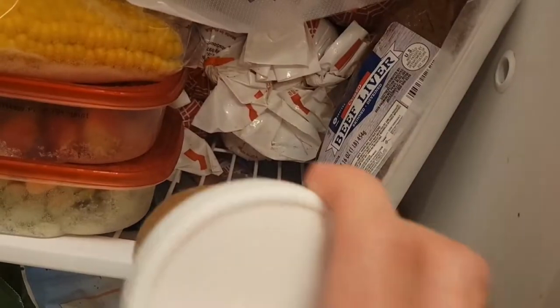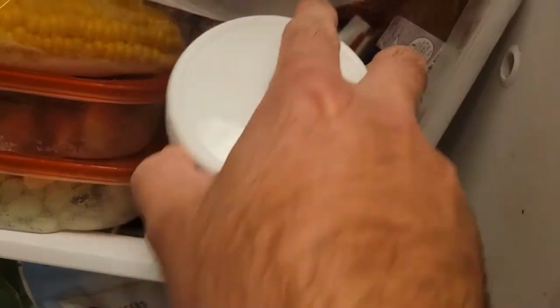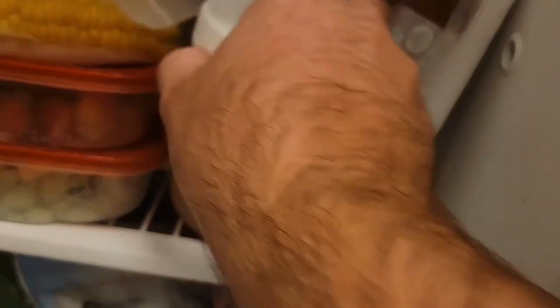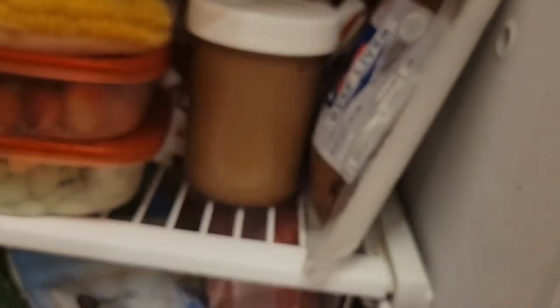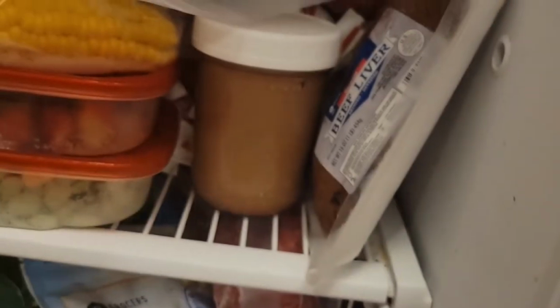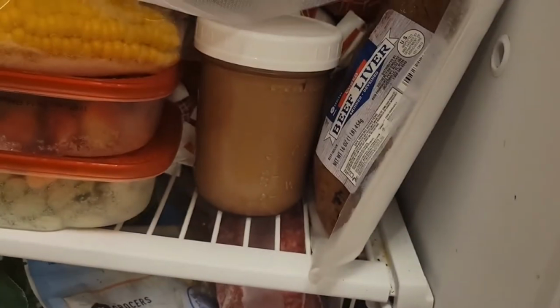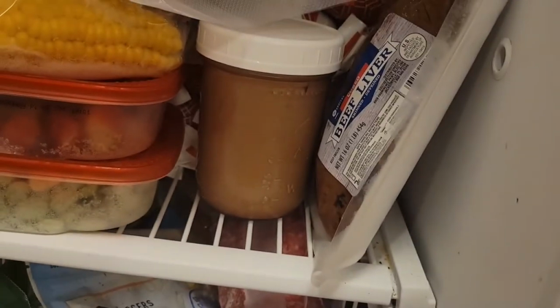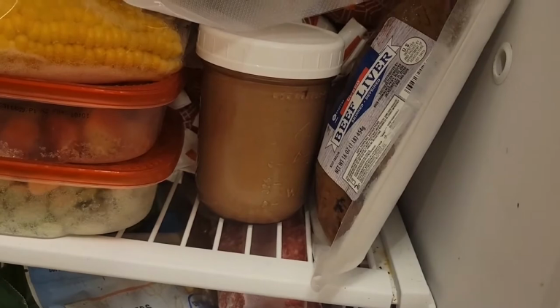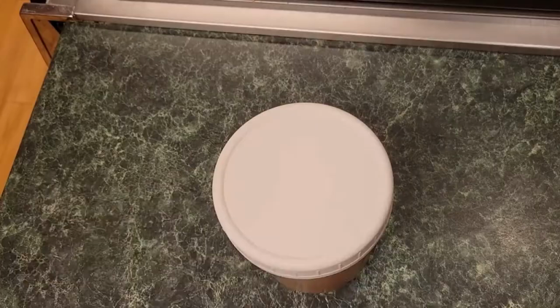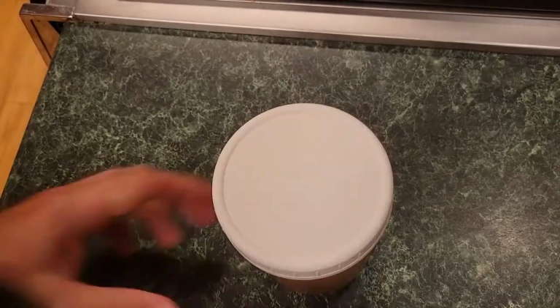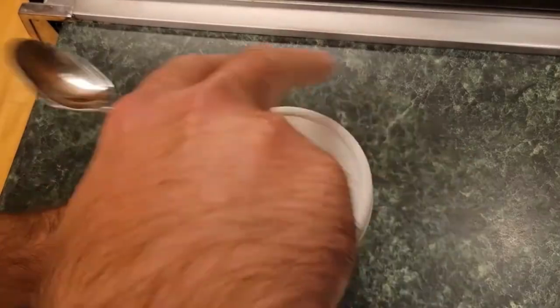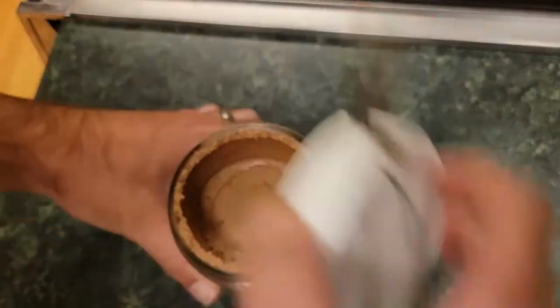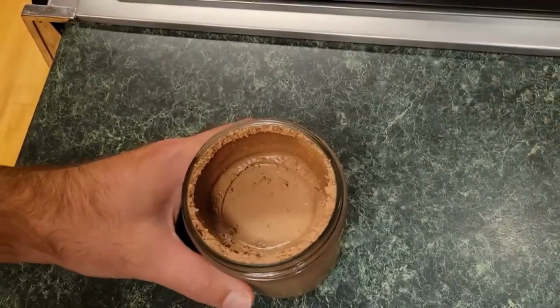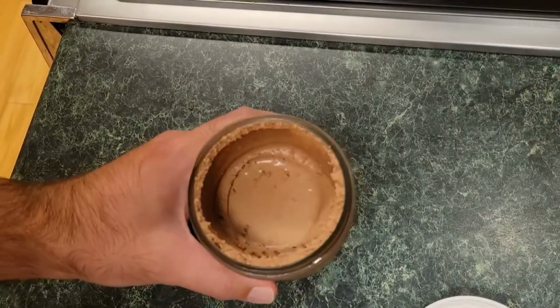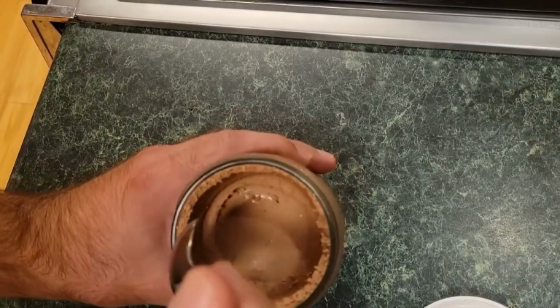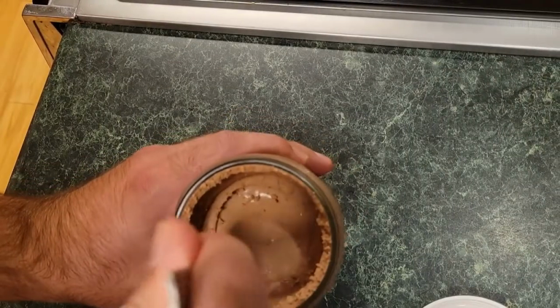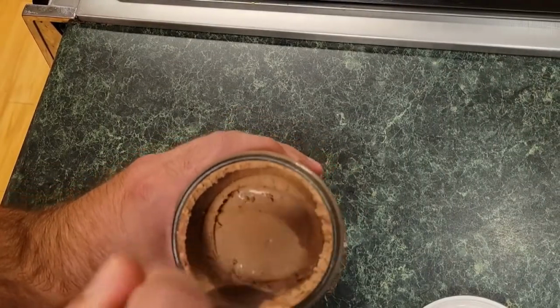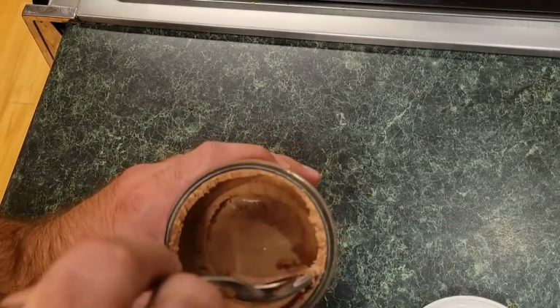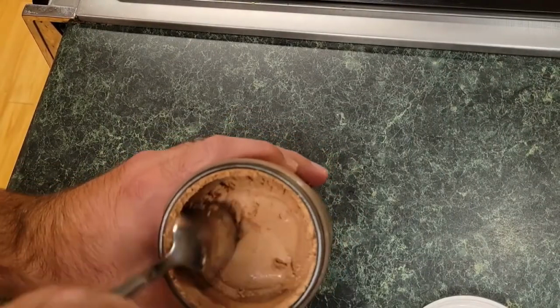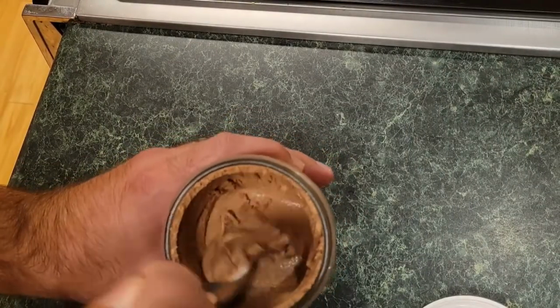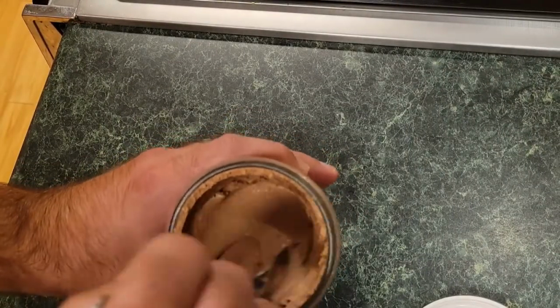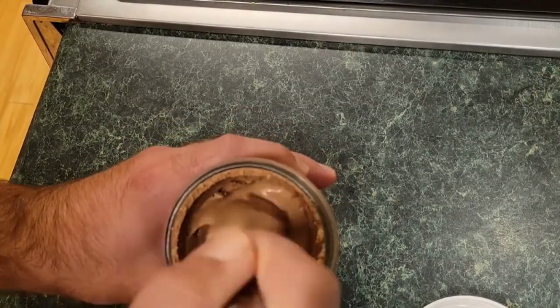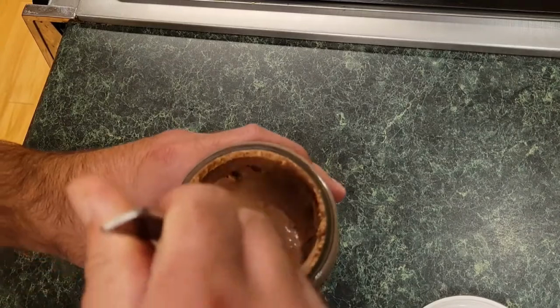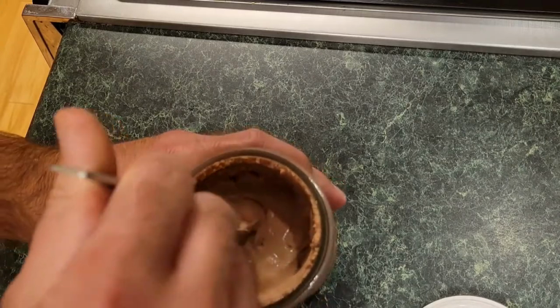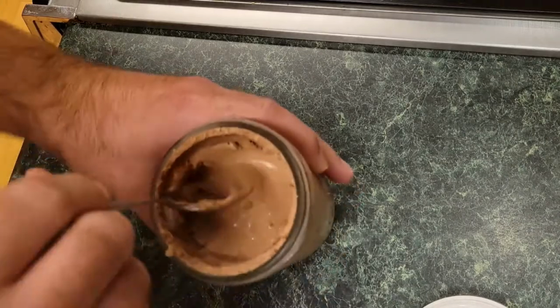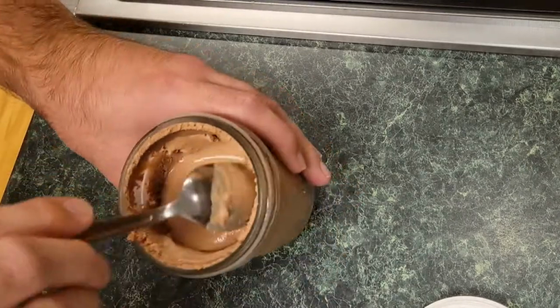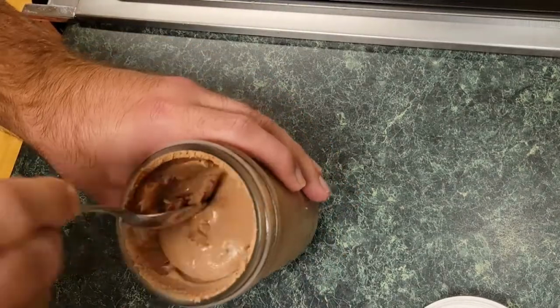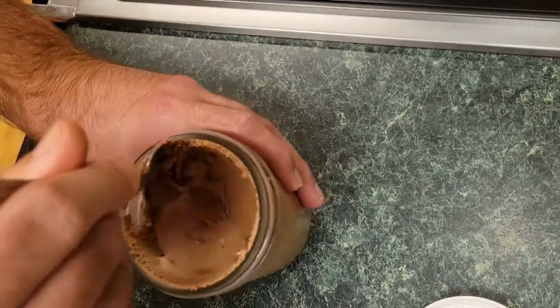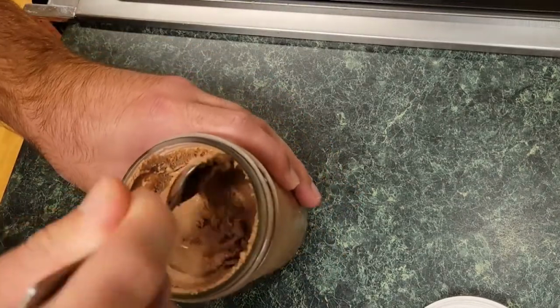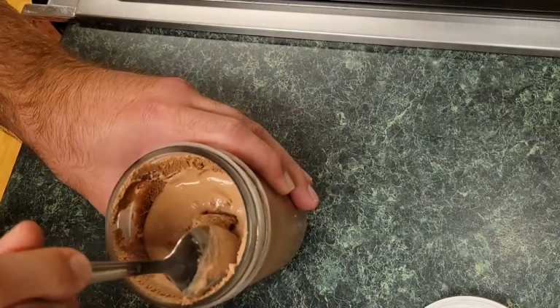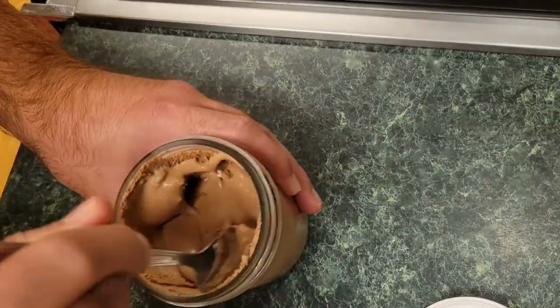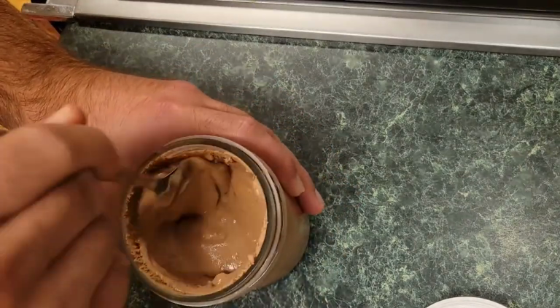Now you're gonna want to put it into the freezer. After about 45 minutes to an hour you're gonna open it up and you're gonna stir down the foam because it's going to settle a lot. You're gonna make sure you get it all back mixed together so it's all uniform.